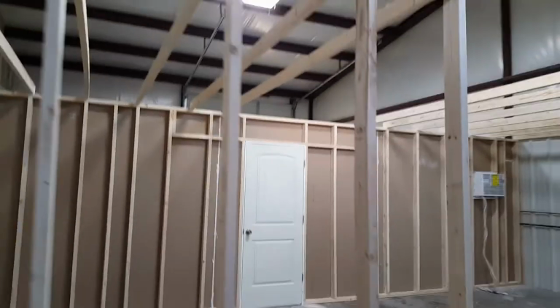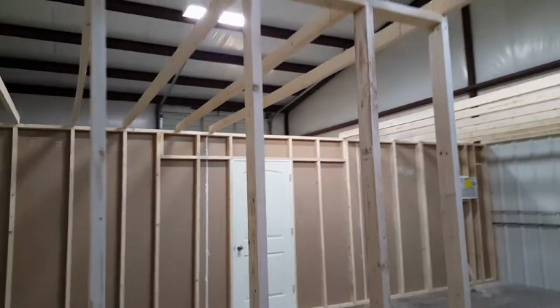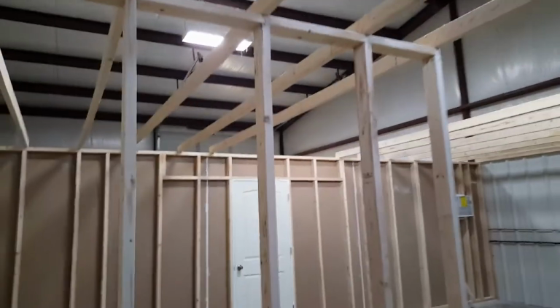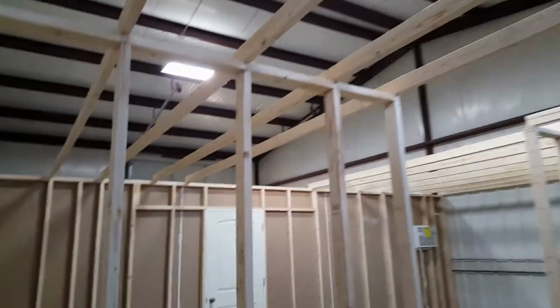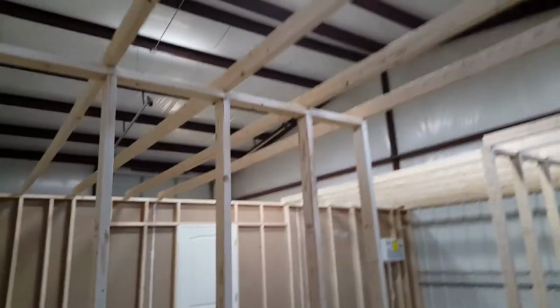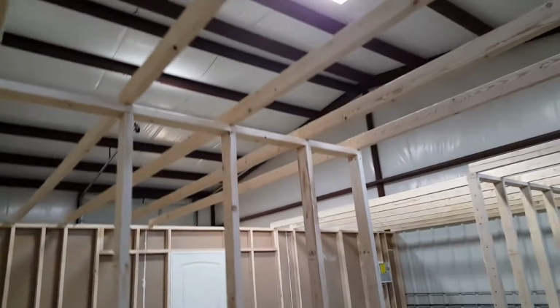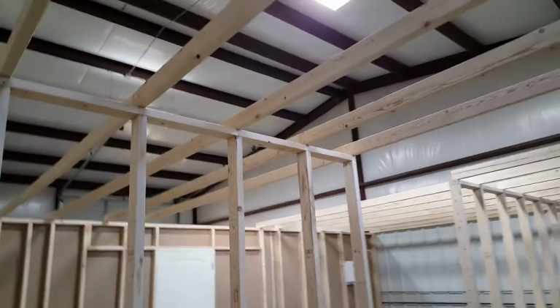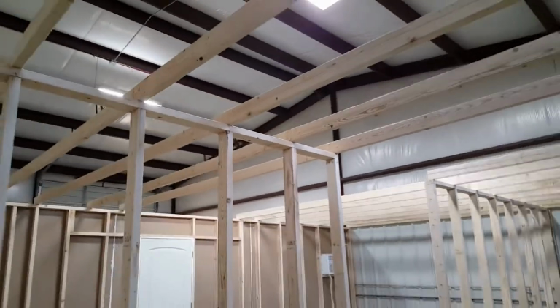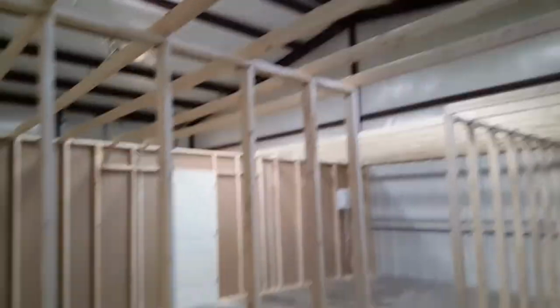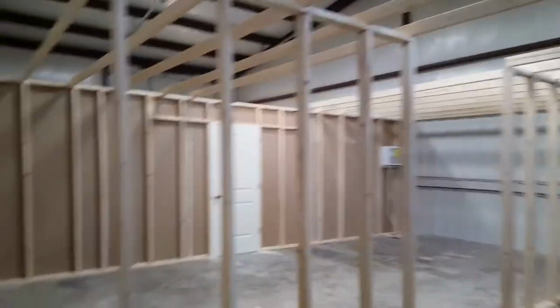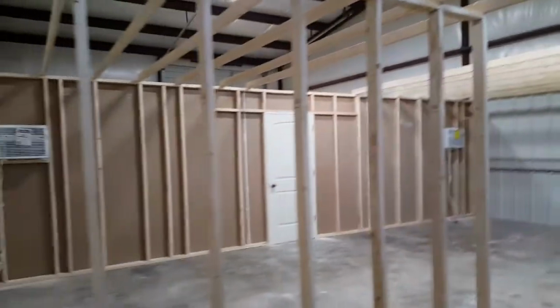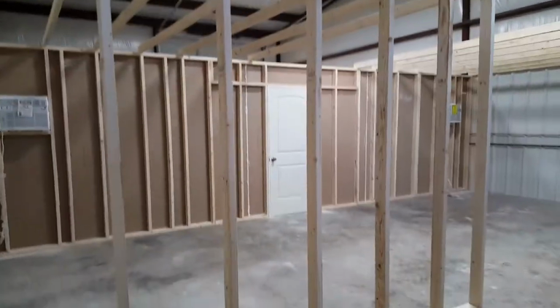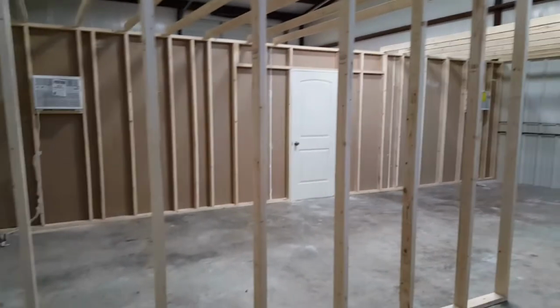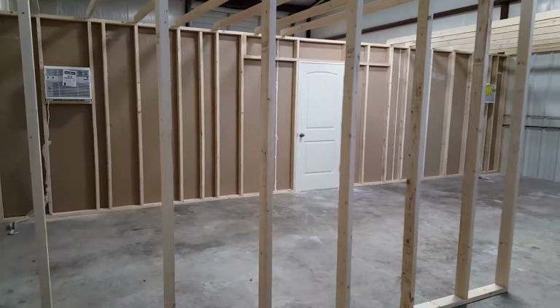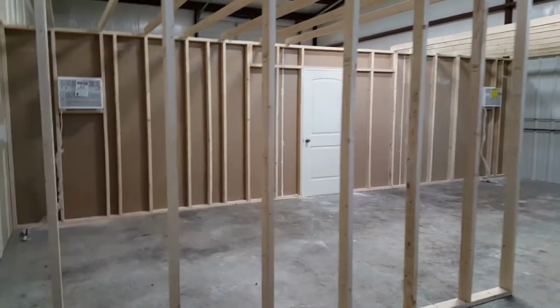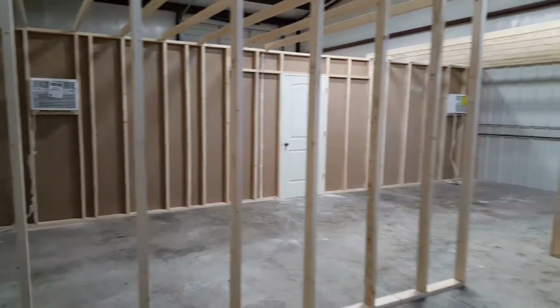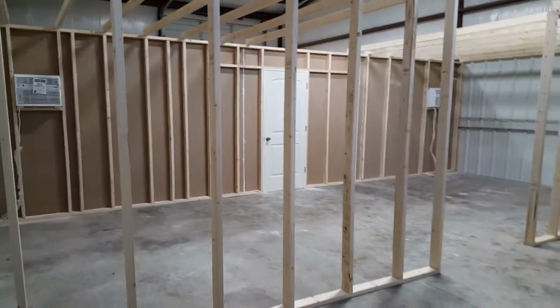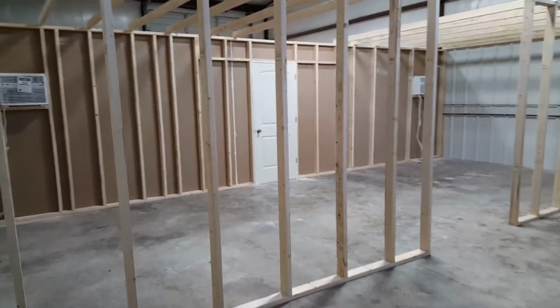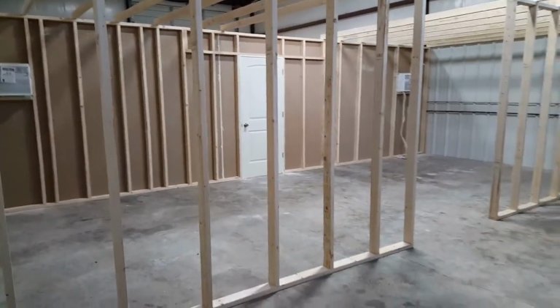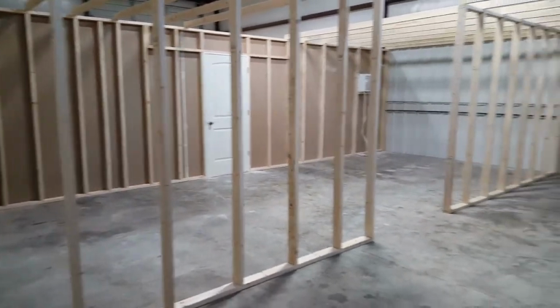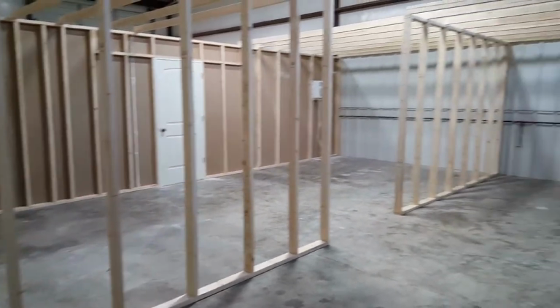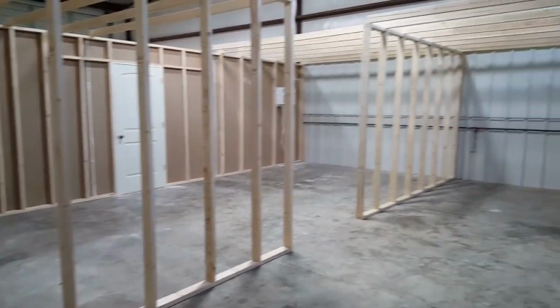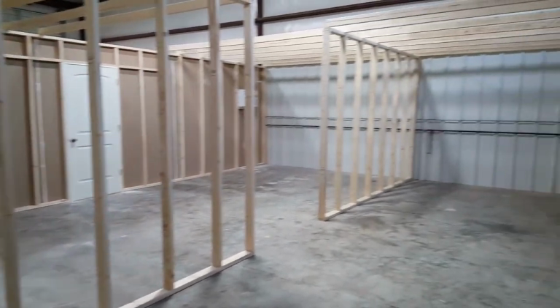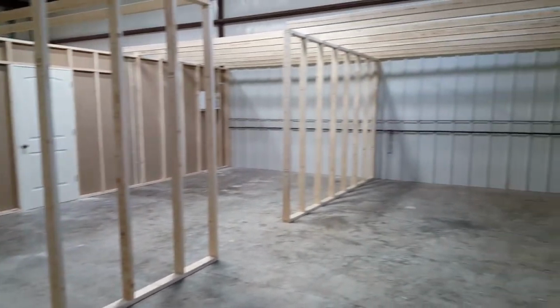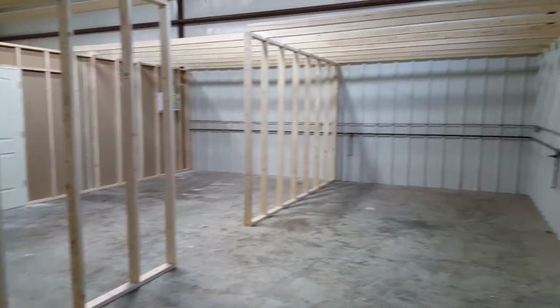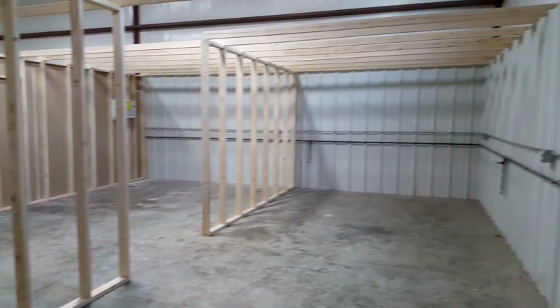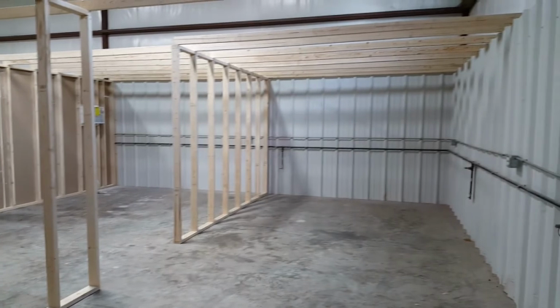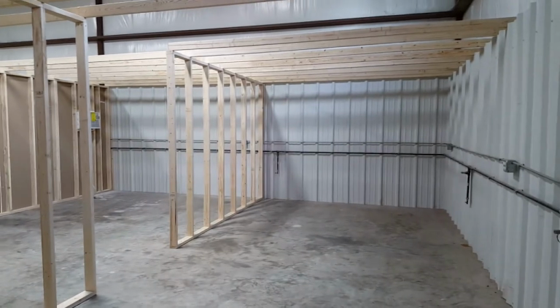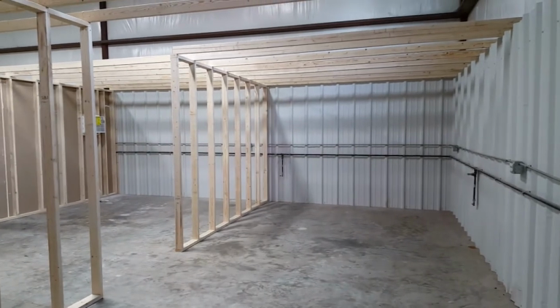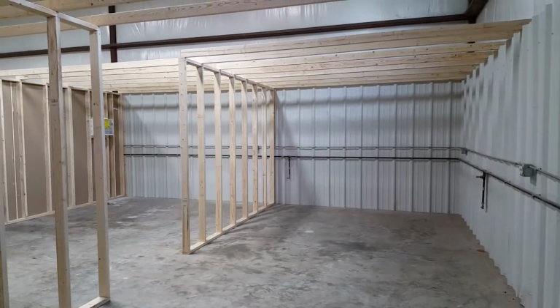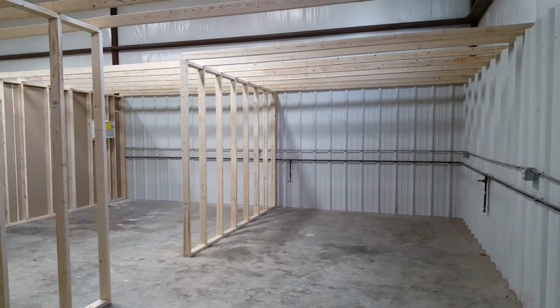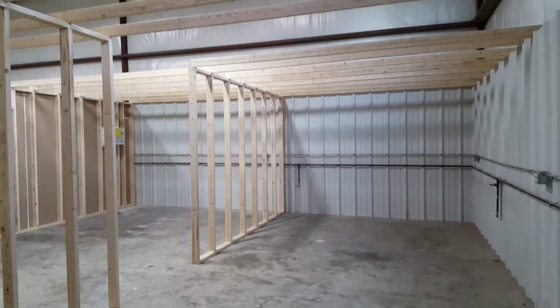Looks kind of odd without a ceiling but that'll get fixed shortly. There we go — there's the whole room coming along really well.